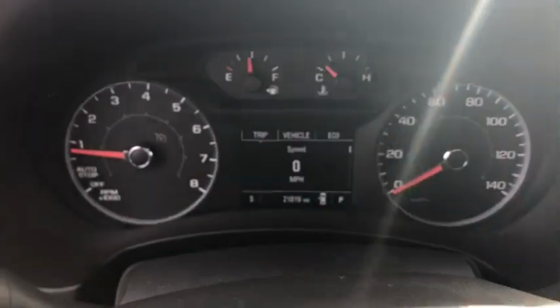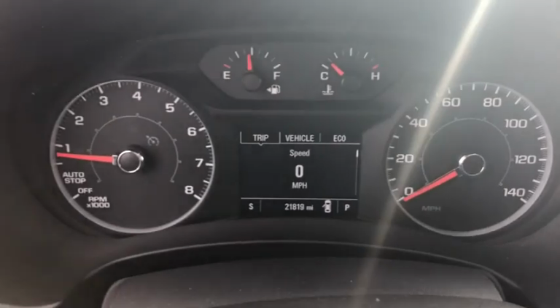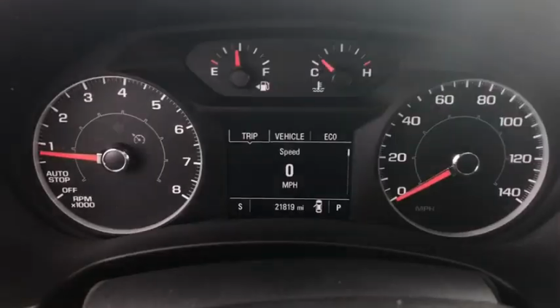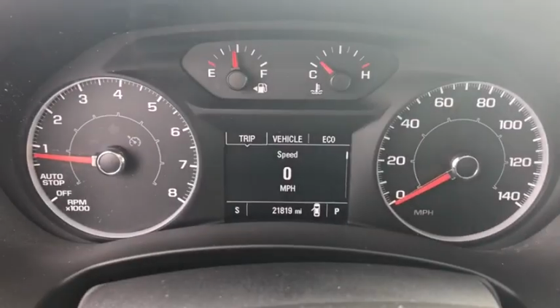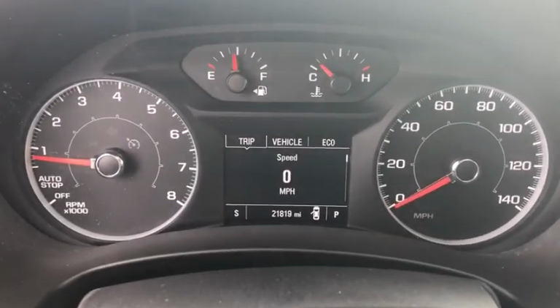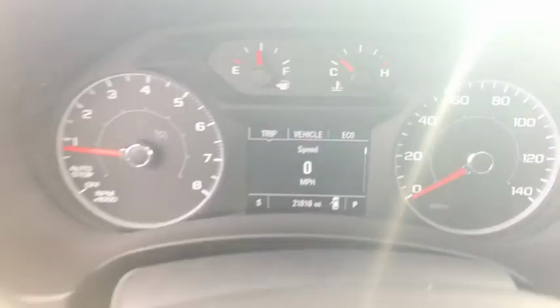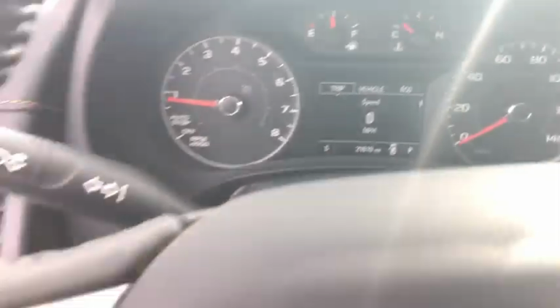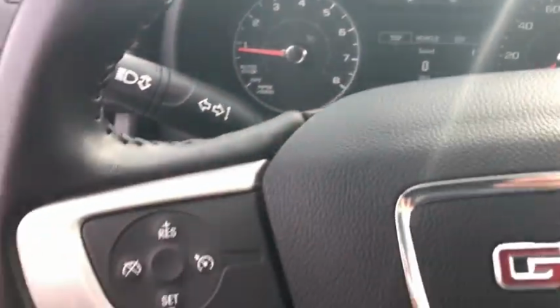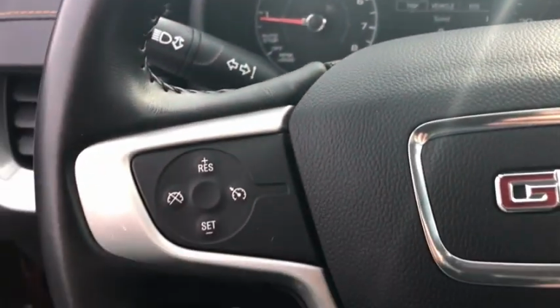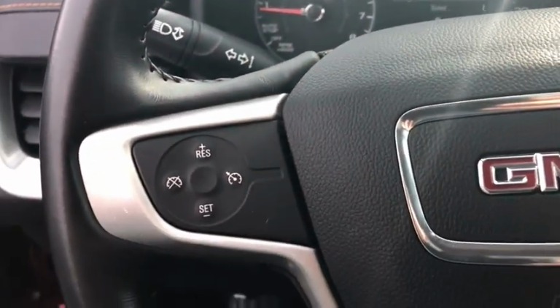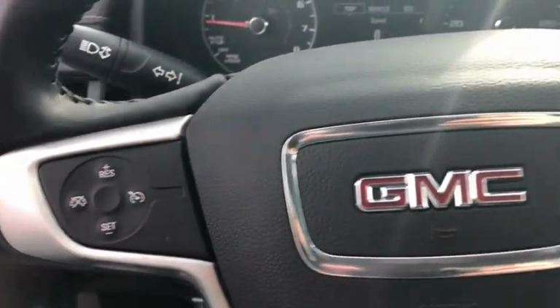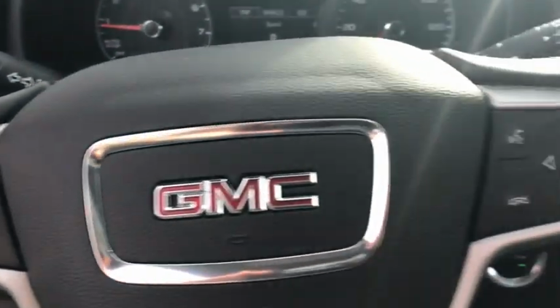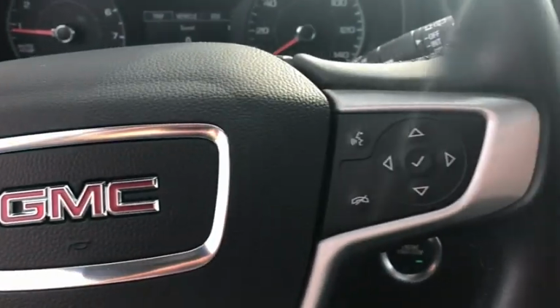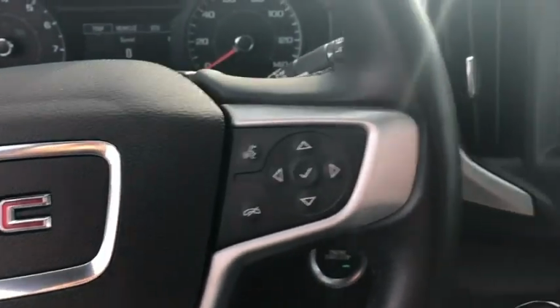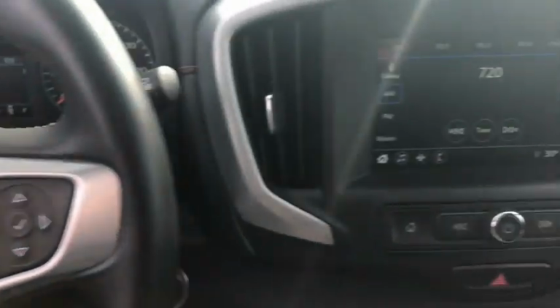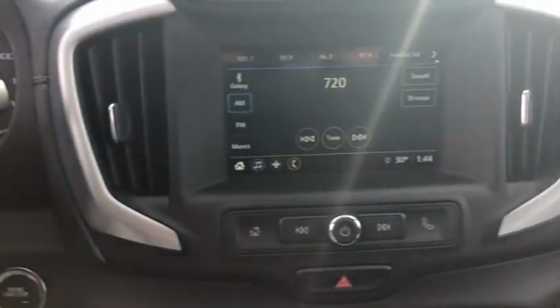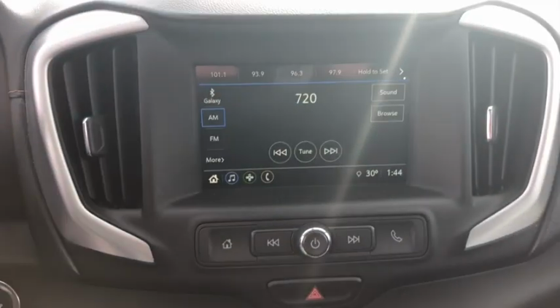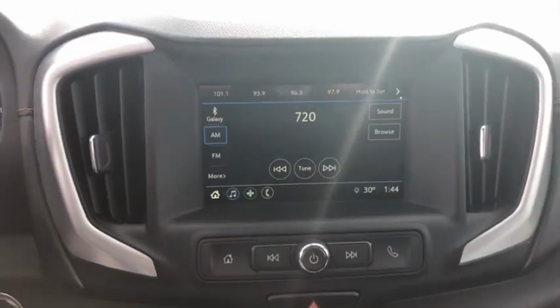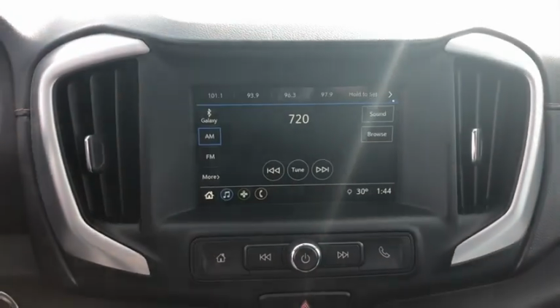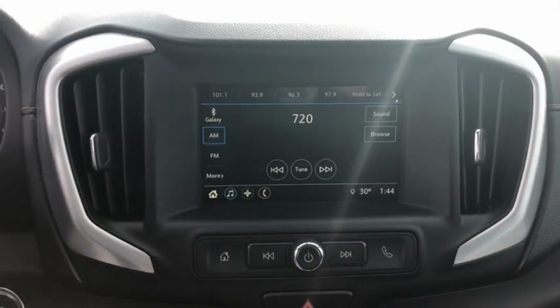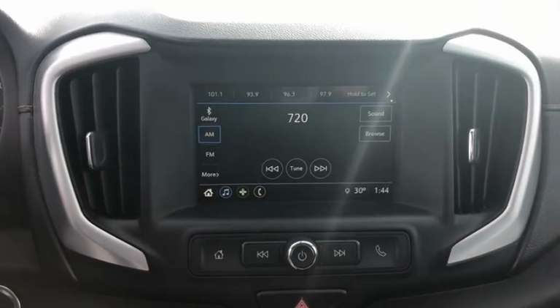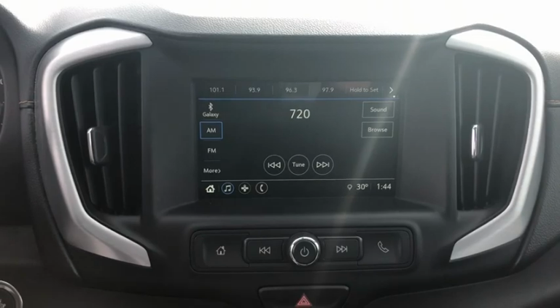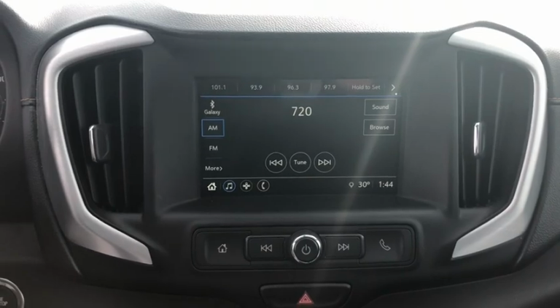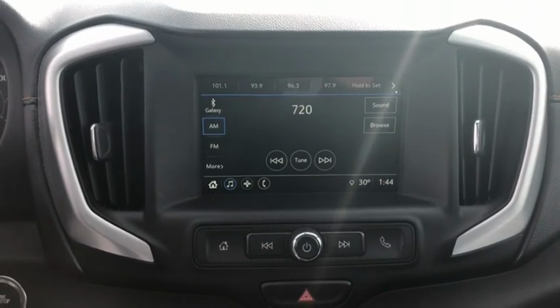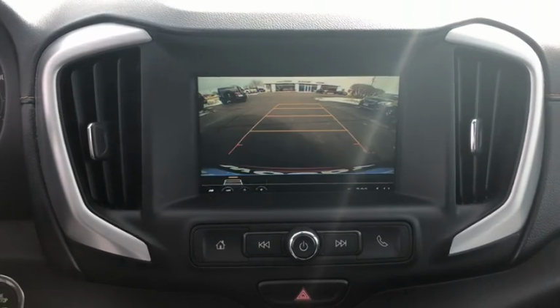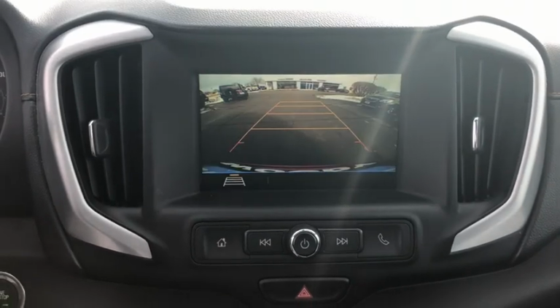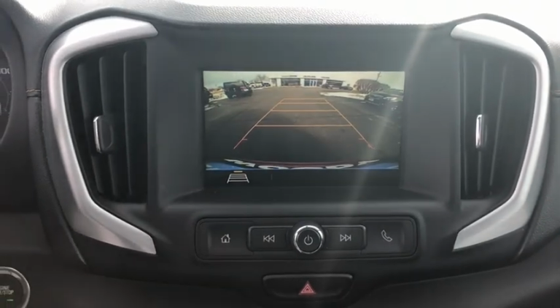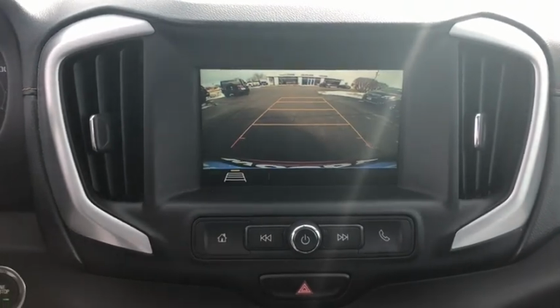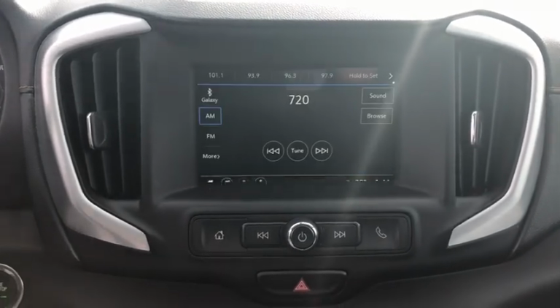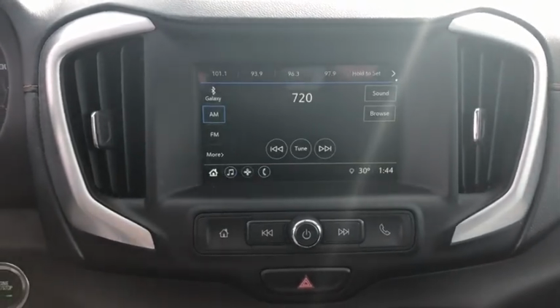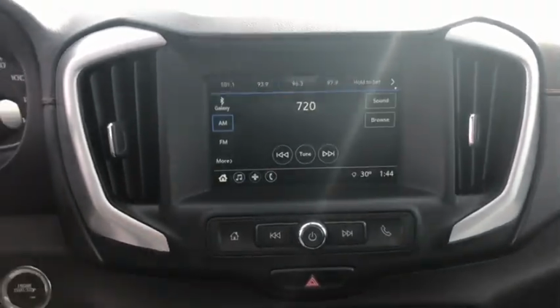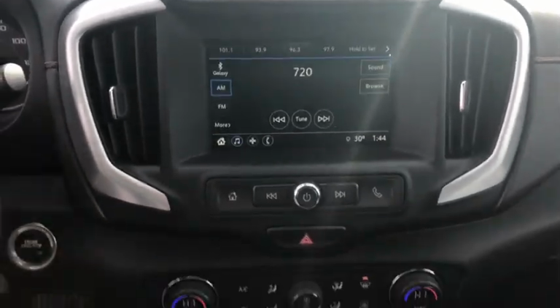An EPA-estimated 32 highway MPG is not bad either. This vehicle has less than 25,000 miles.